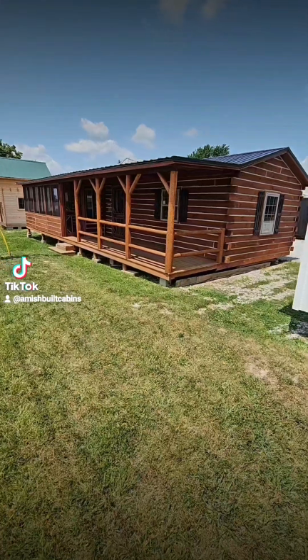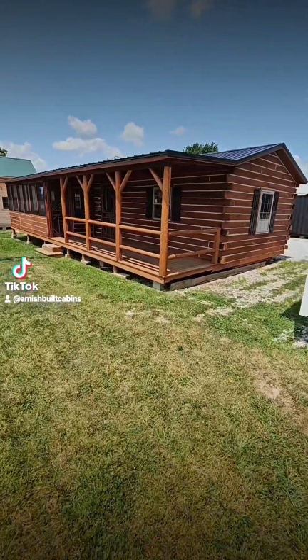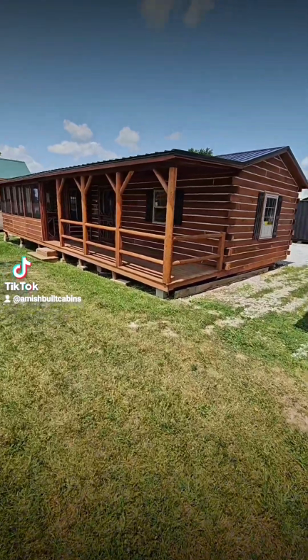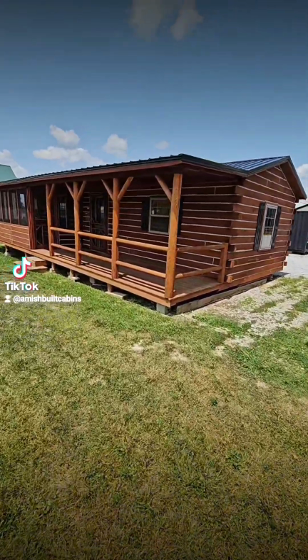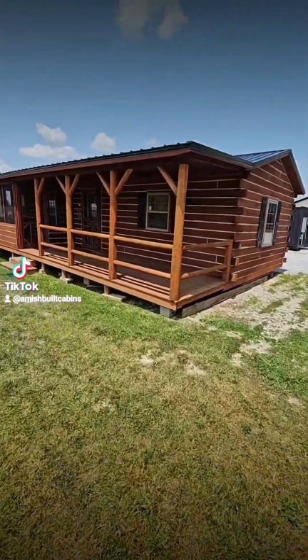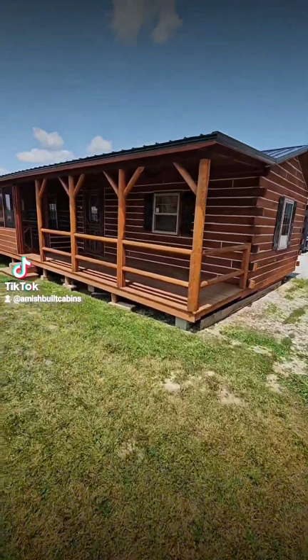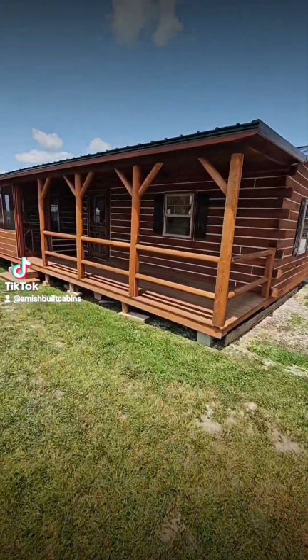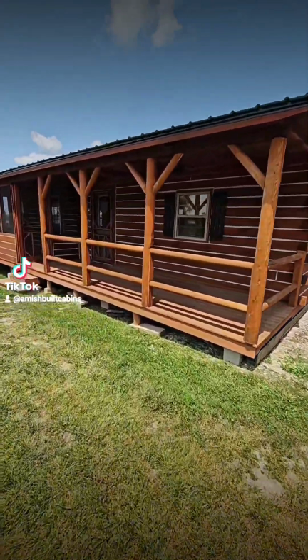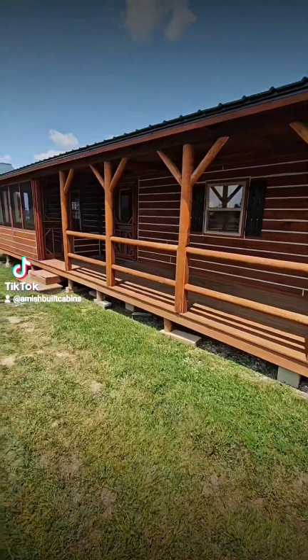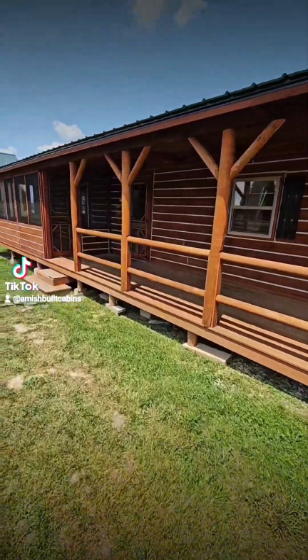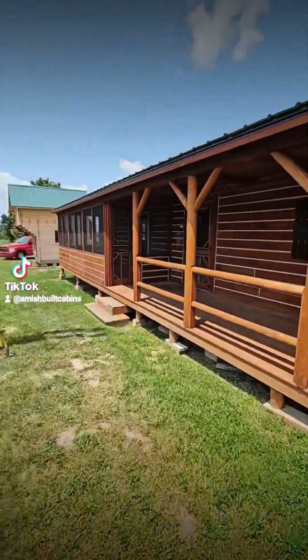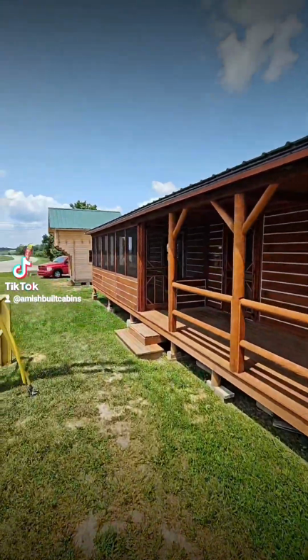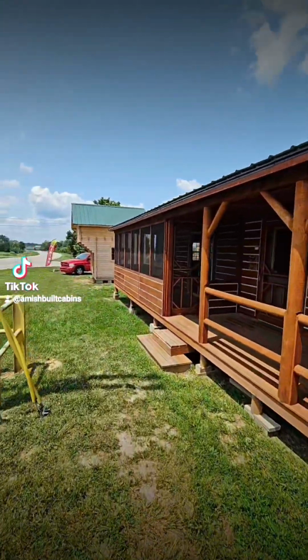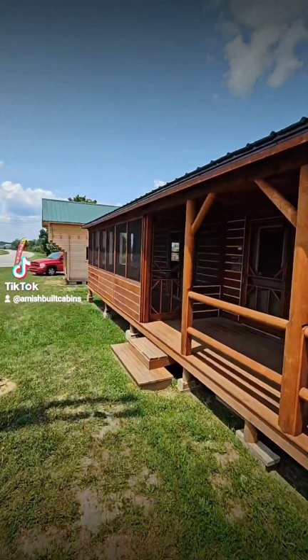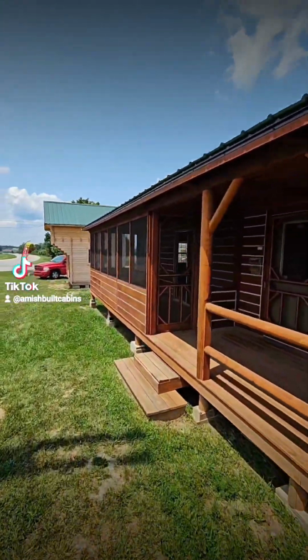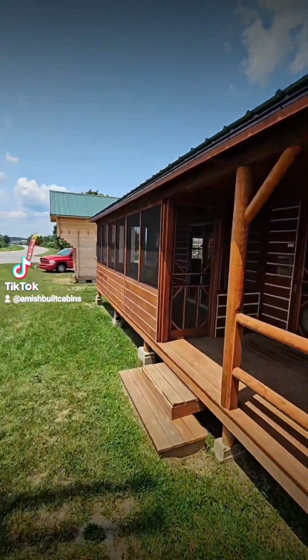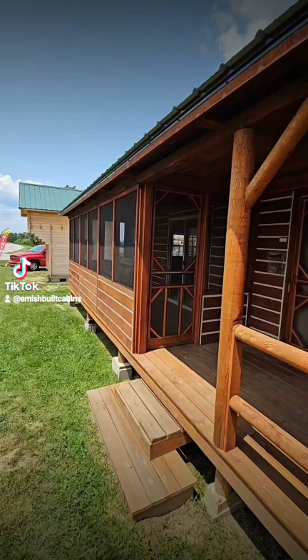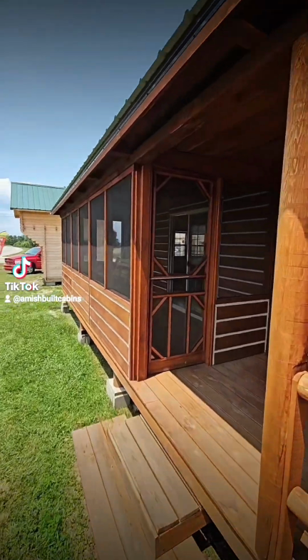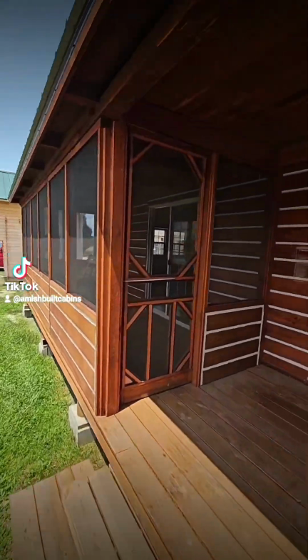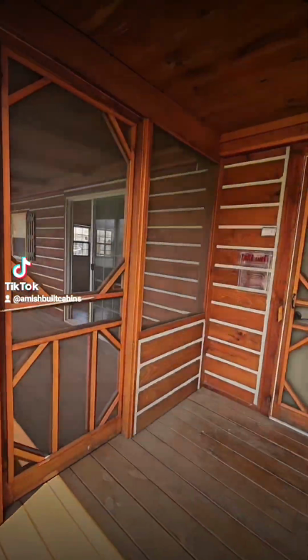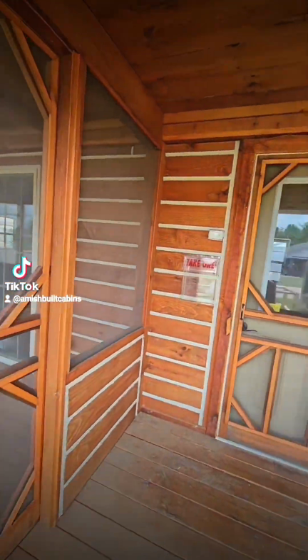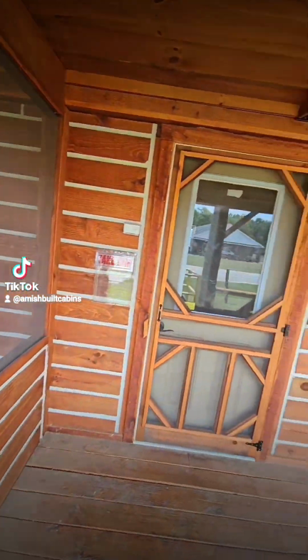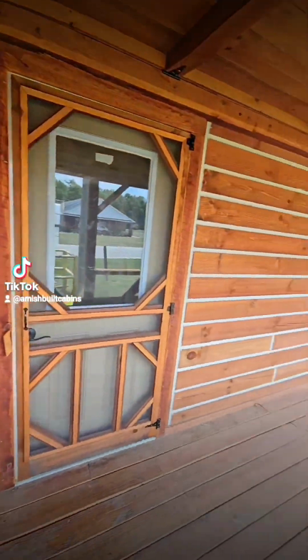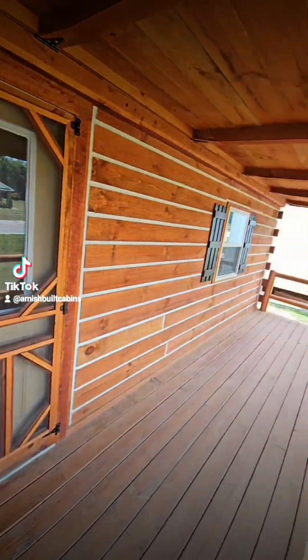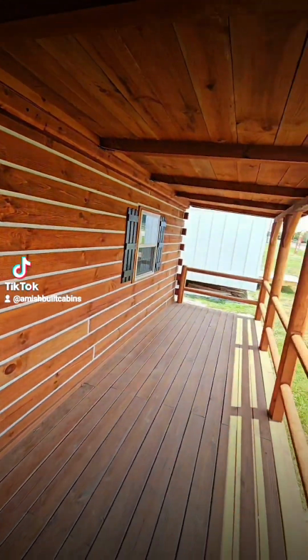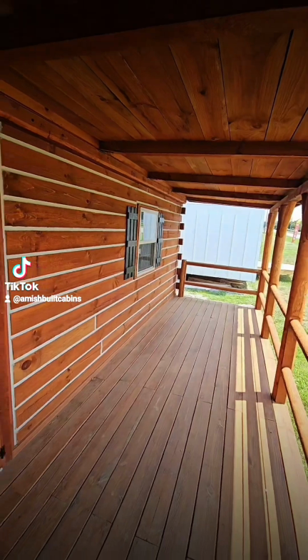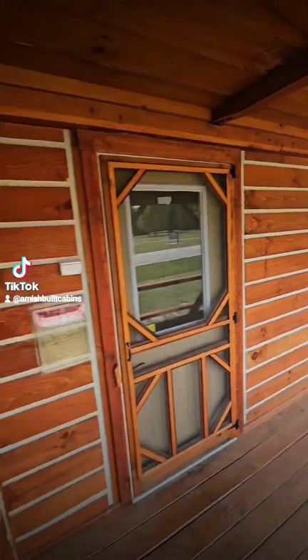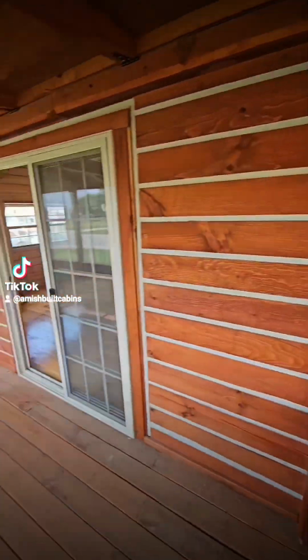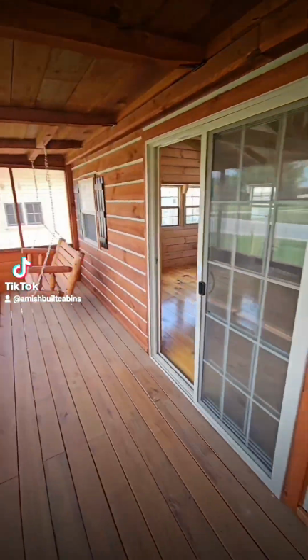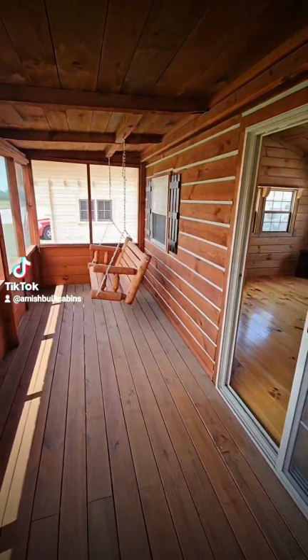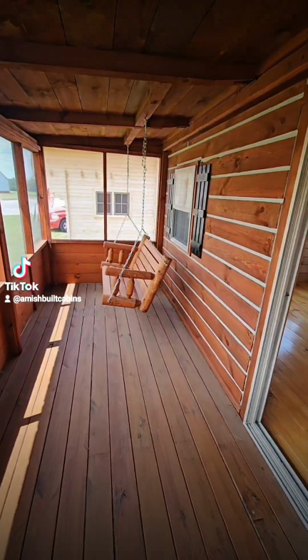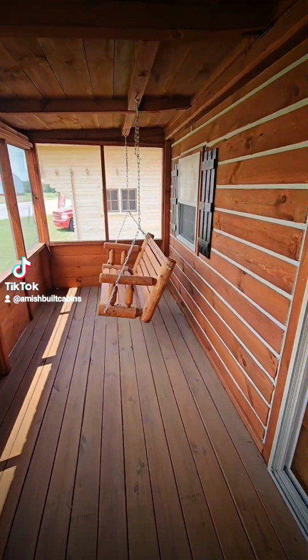Let me introduce you to one of the most popular cabins on the lot — the one we call El Chapo Muchacho Es Muy Bonito Mucho Guapo Es Barato, baby. This one right here is a beautiful structure. As you can see, beautiful six-foot by 40-foot porch.